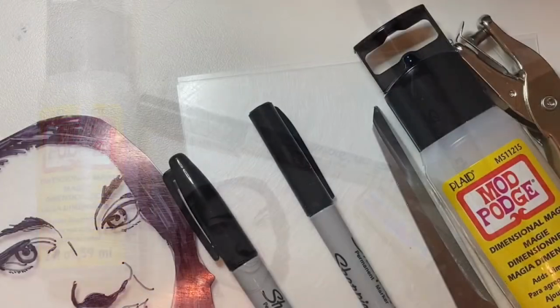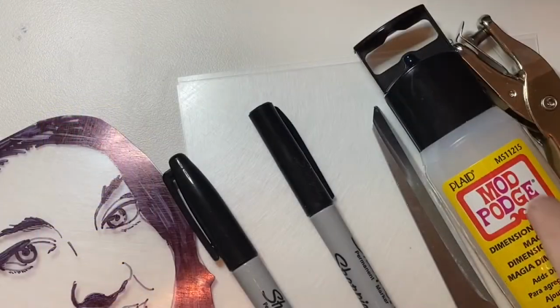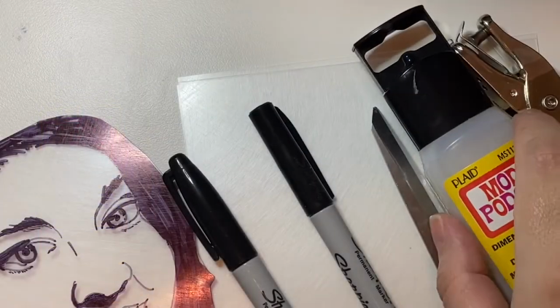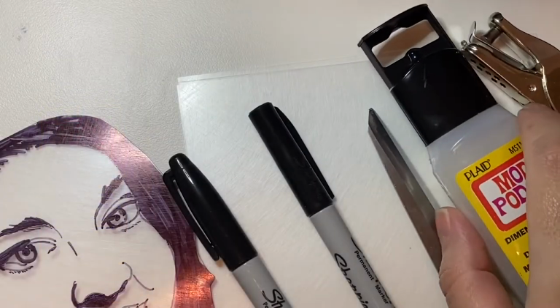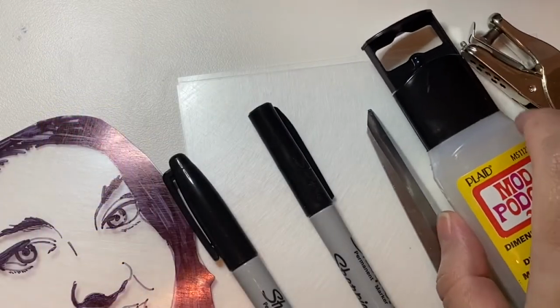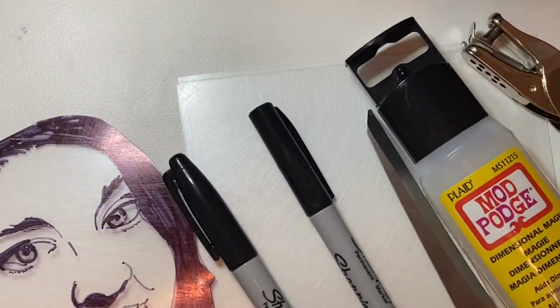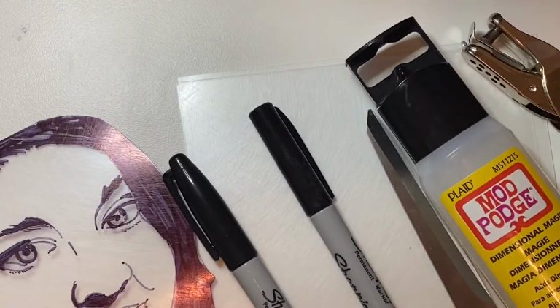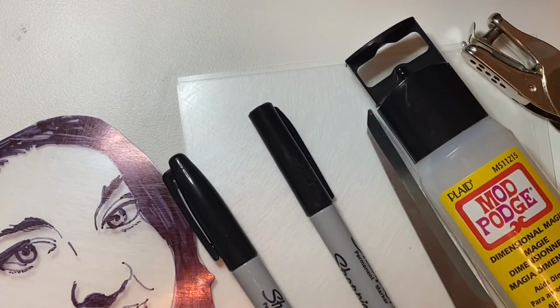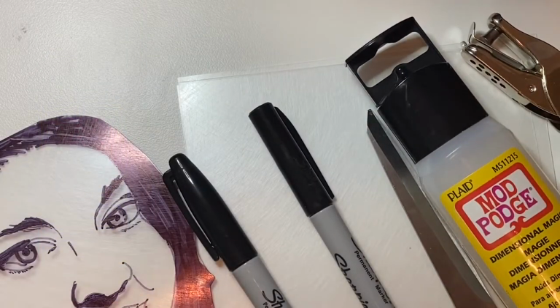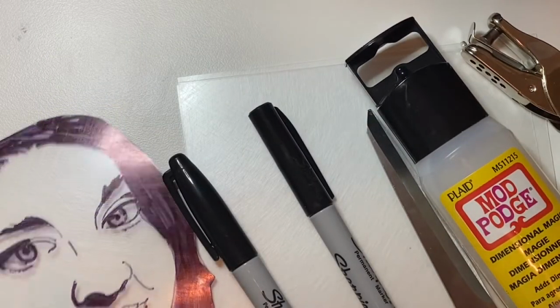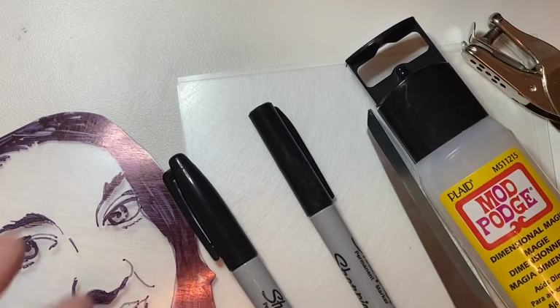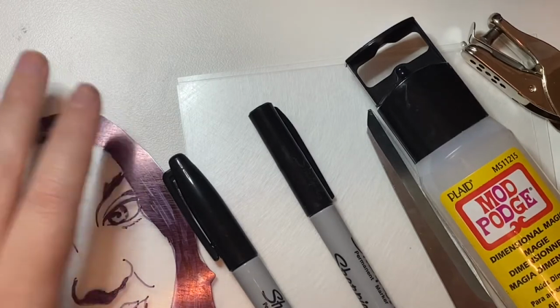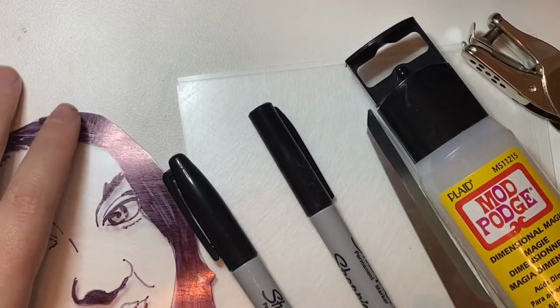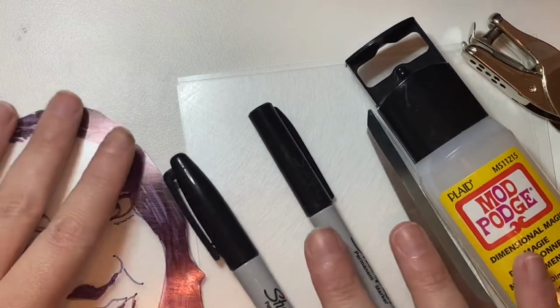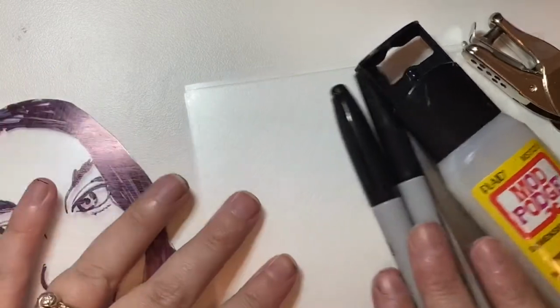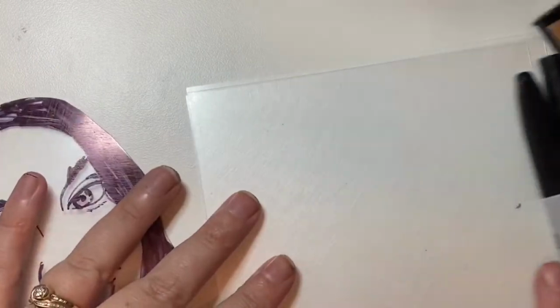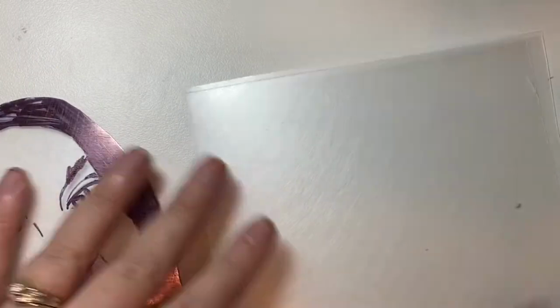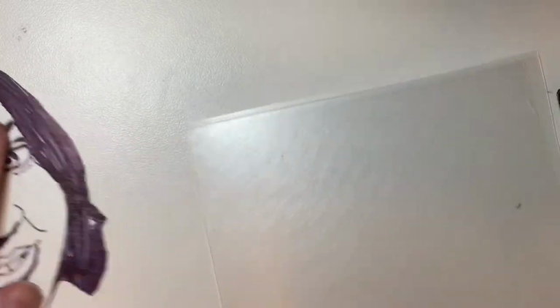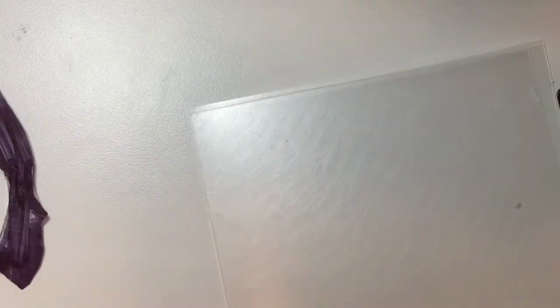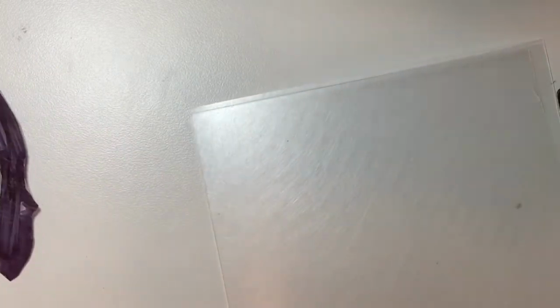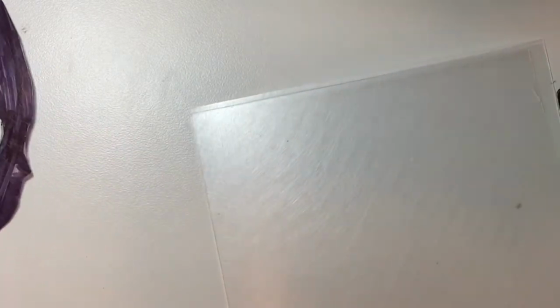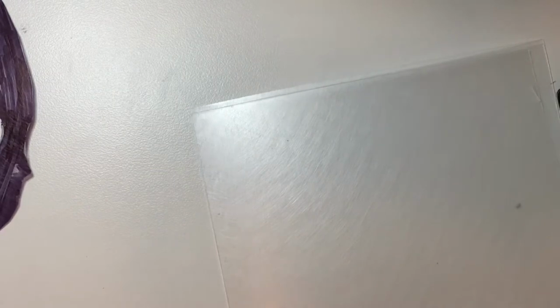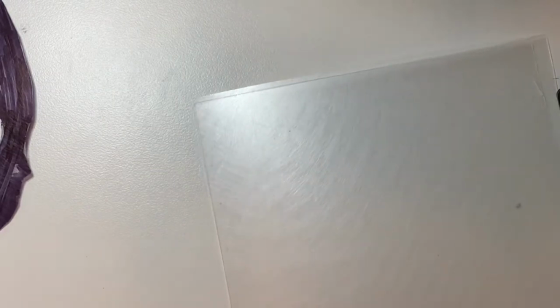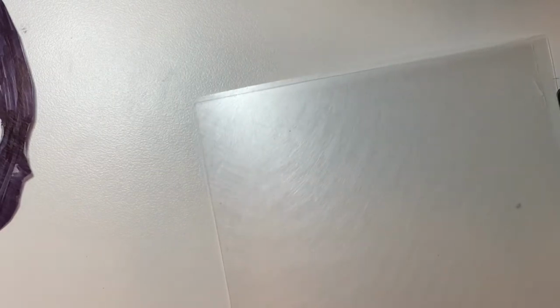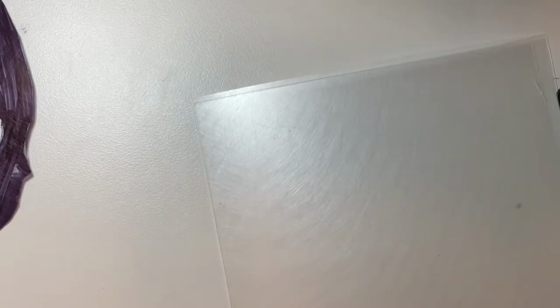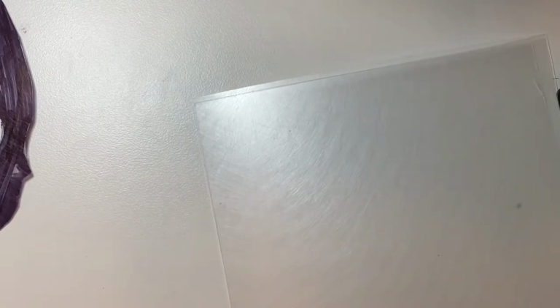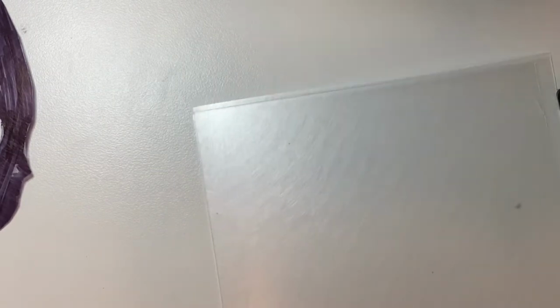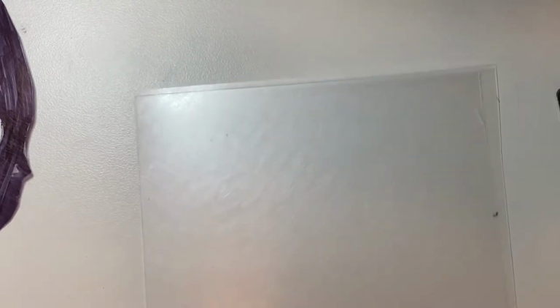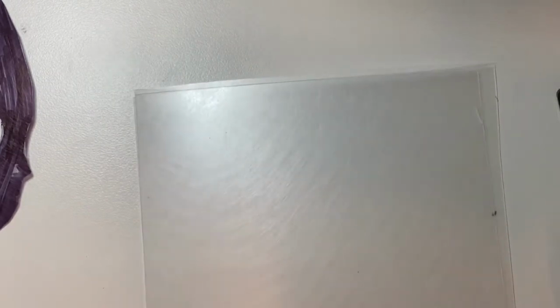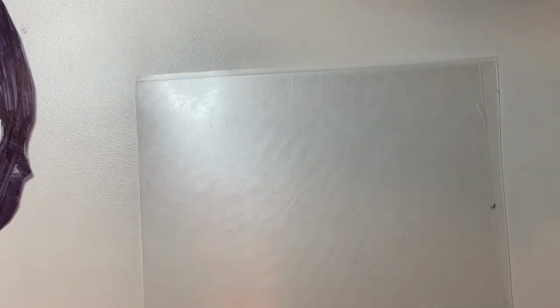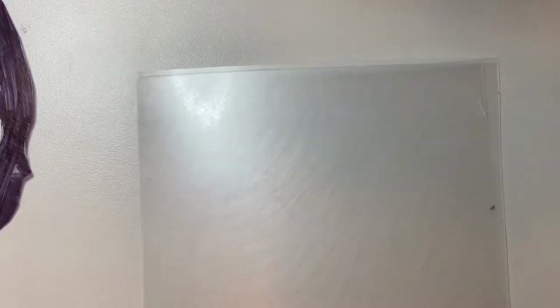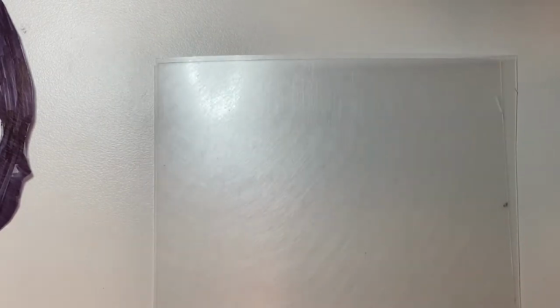Hi, it's Lorna, and today I'm going to be talking to you about shrink art. Shrink art has been around since the 70s, and a lot of people know it as shrinky dinks.